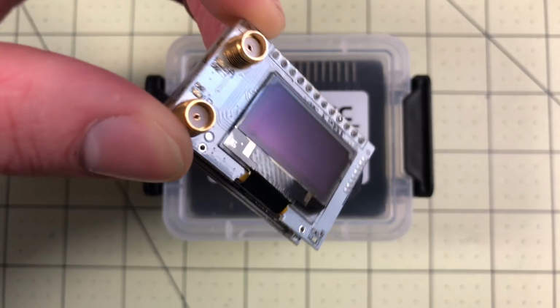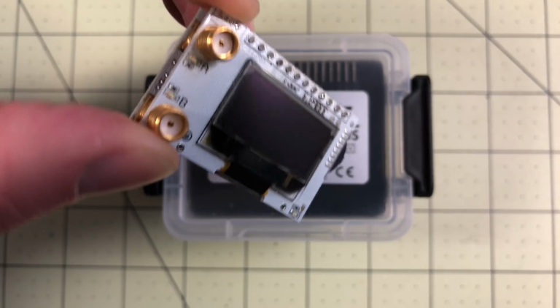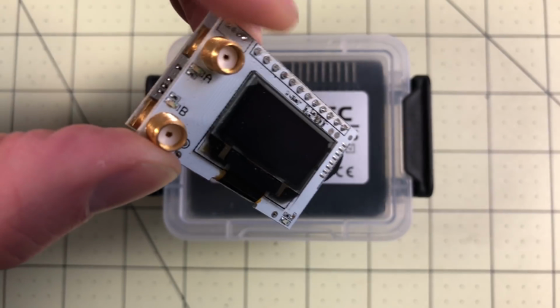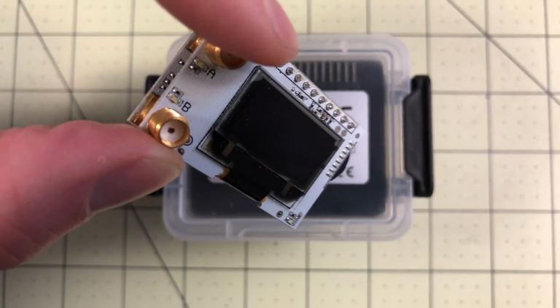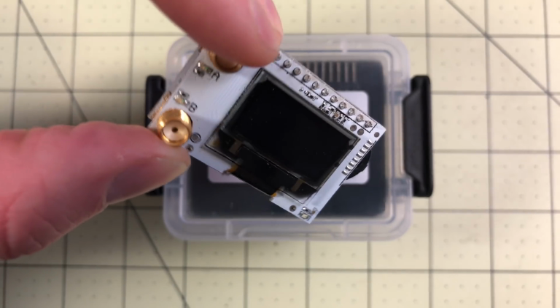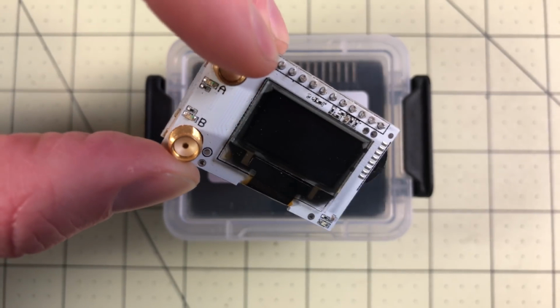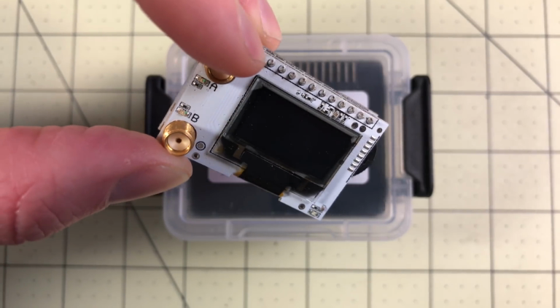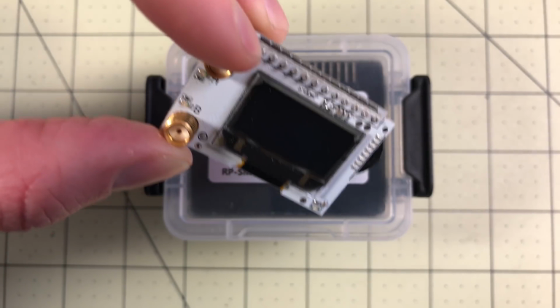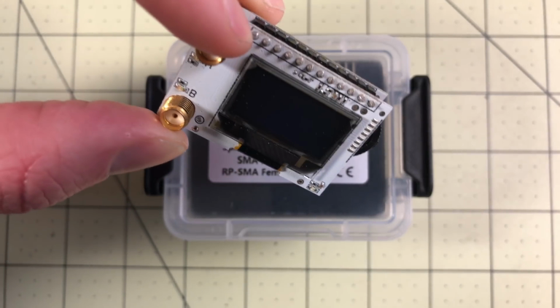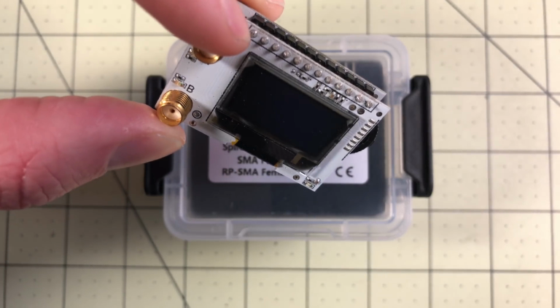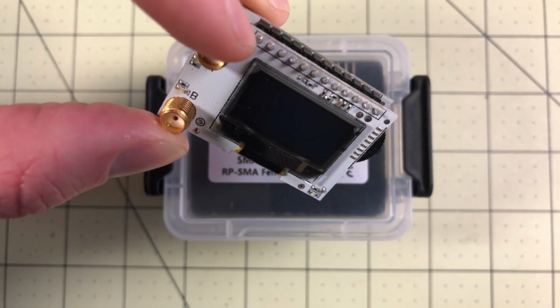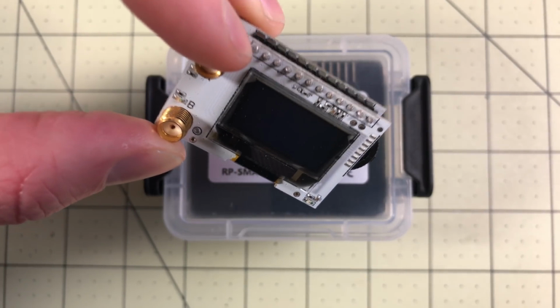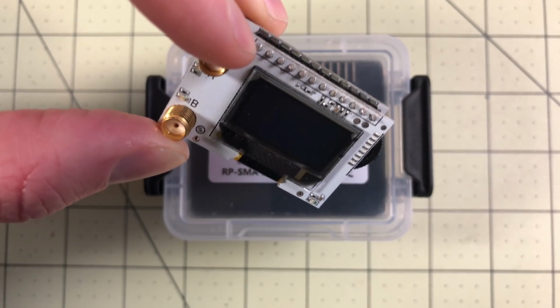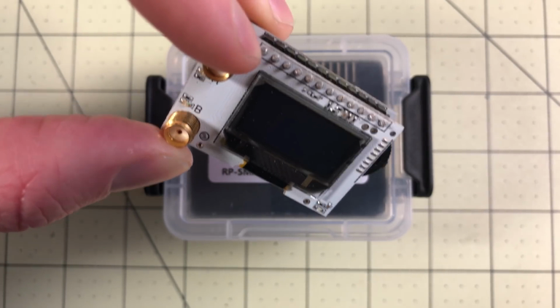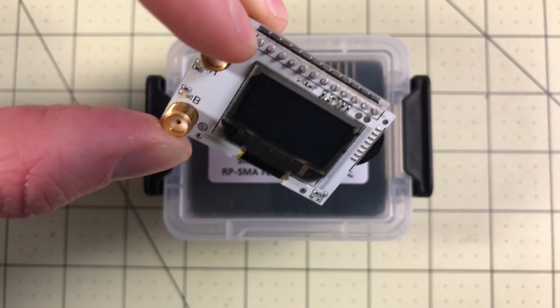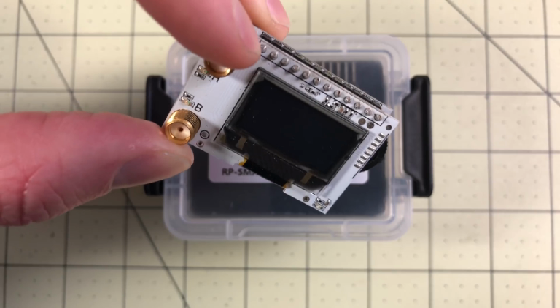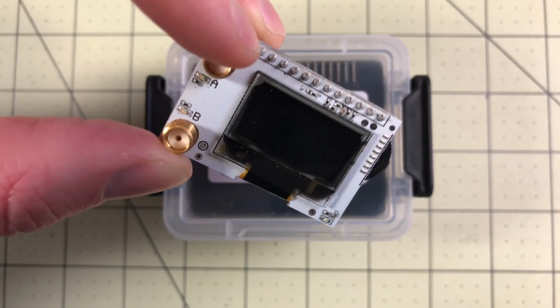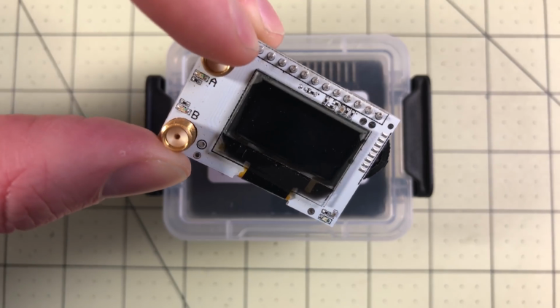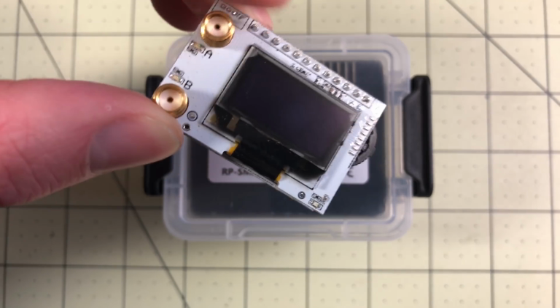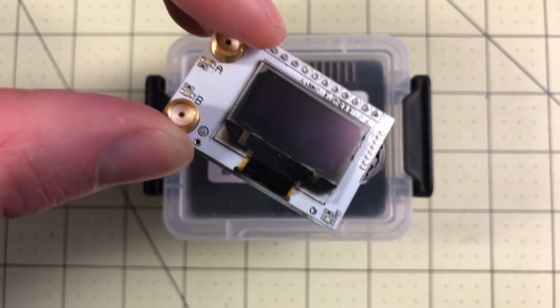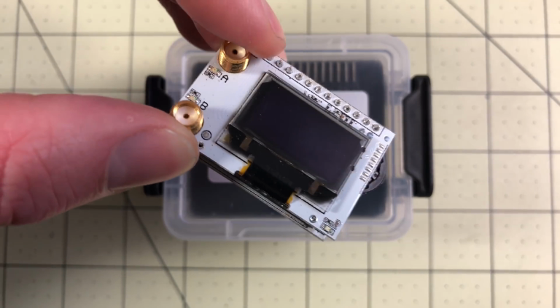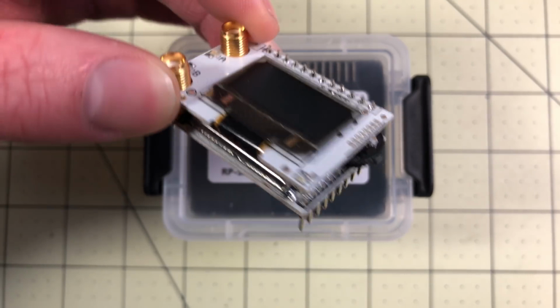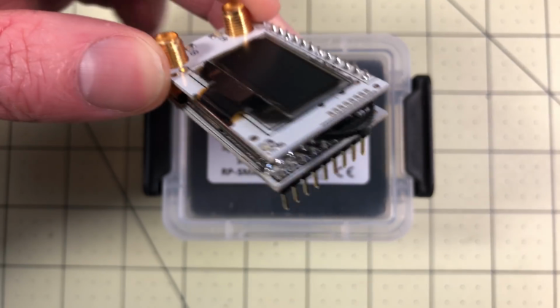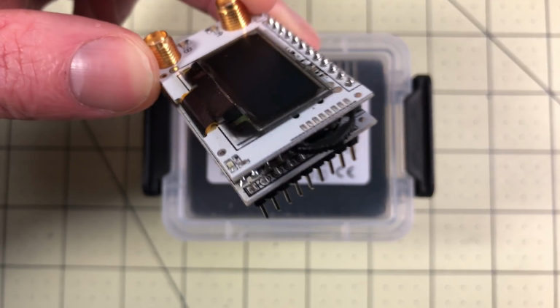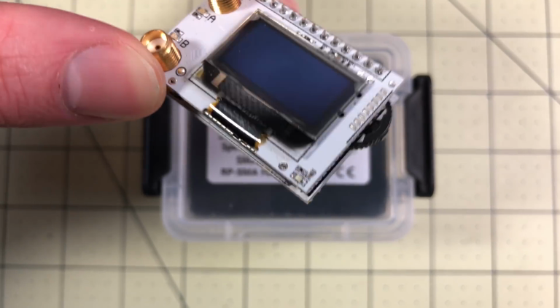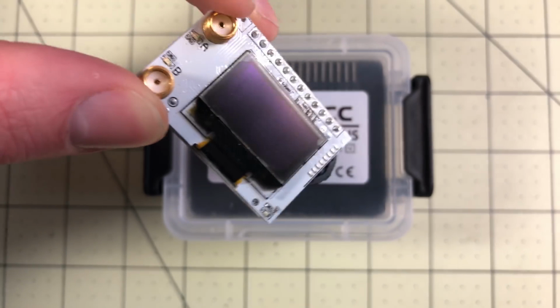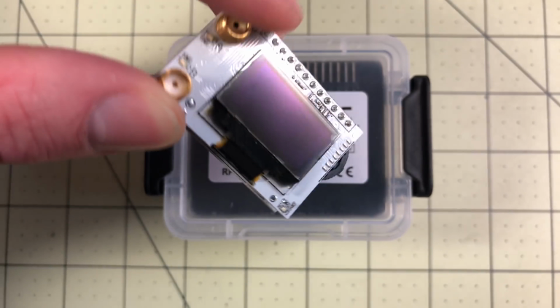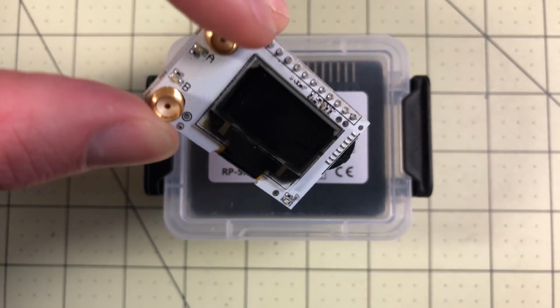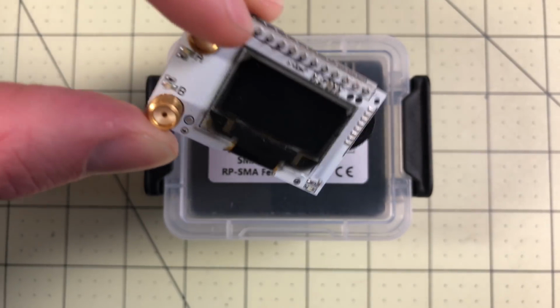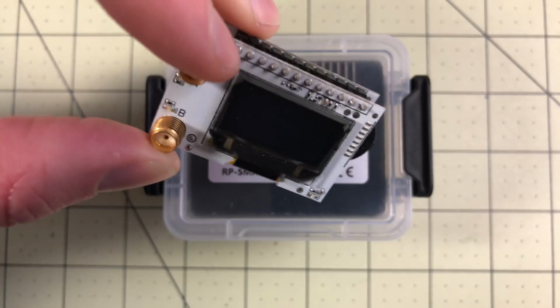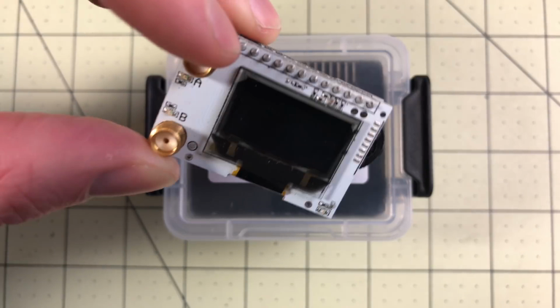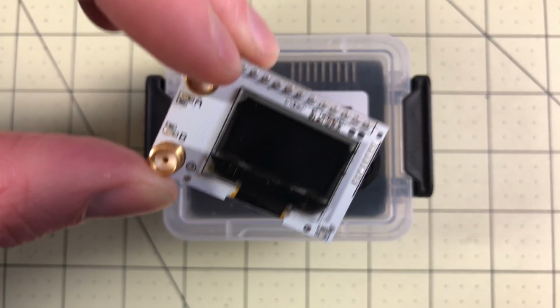Then they came out with an OSD option, and that required some really intricate soldering. I've not done it yet, just because I haven't wanted to go through it. I will do it, but I haven't done it yet.